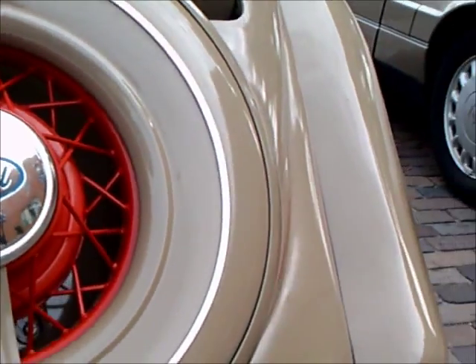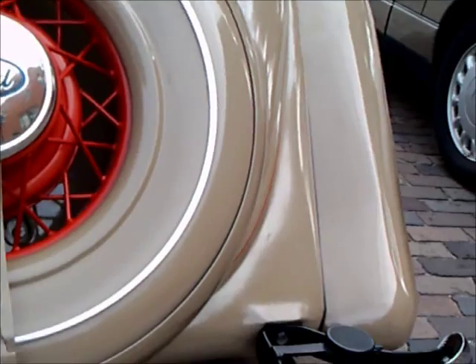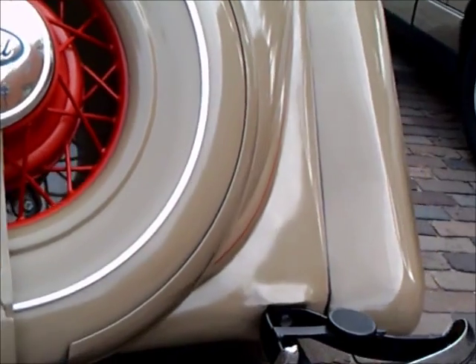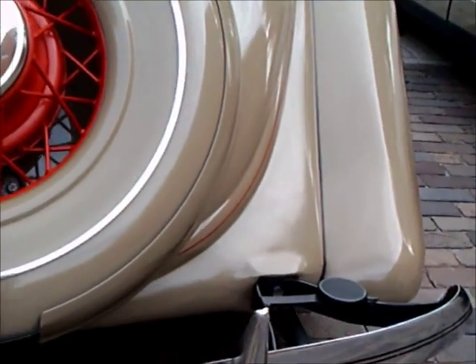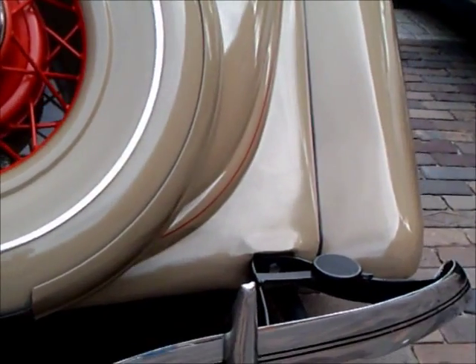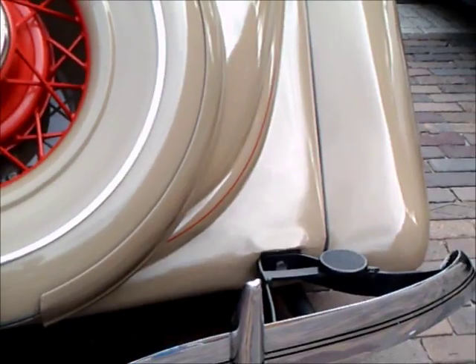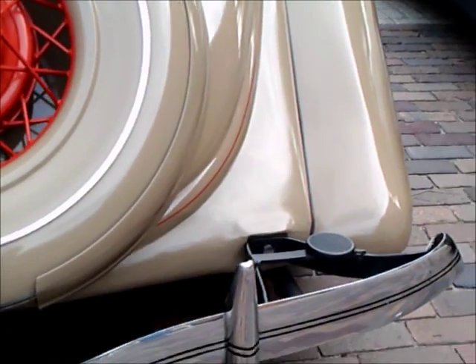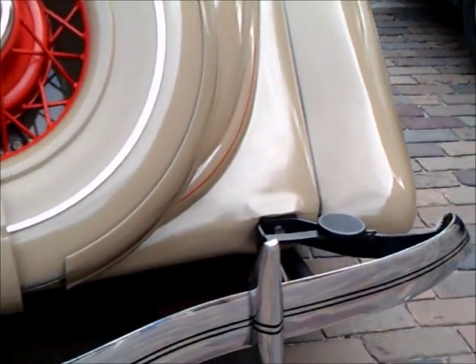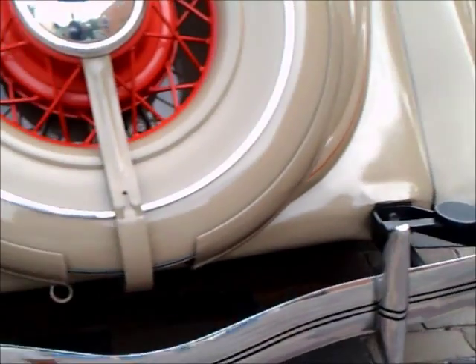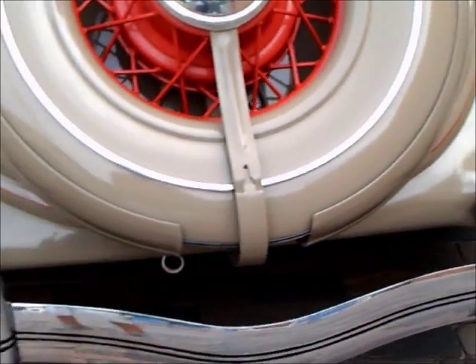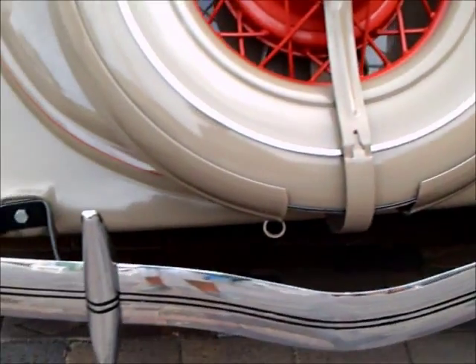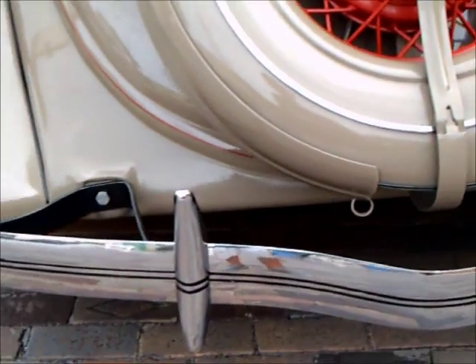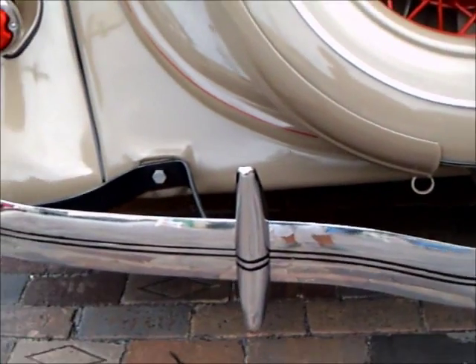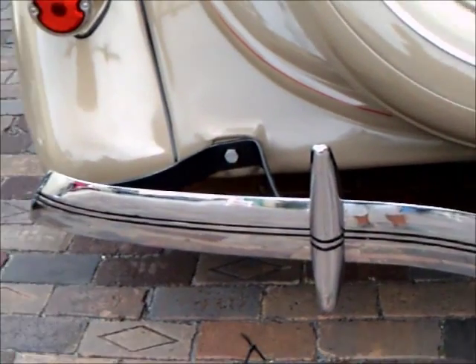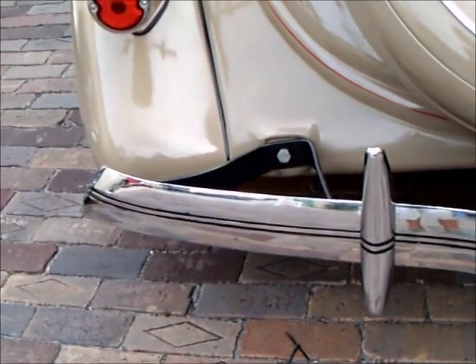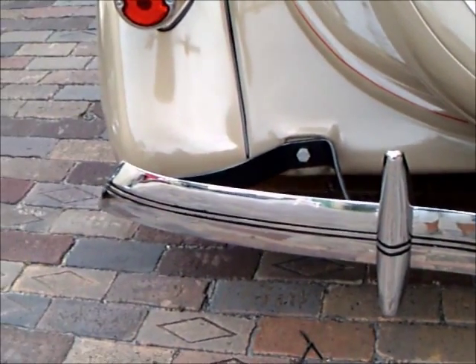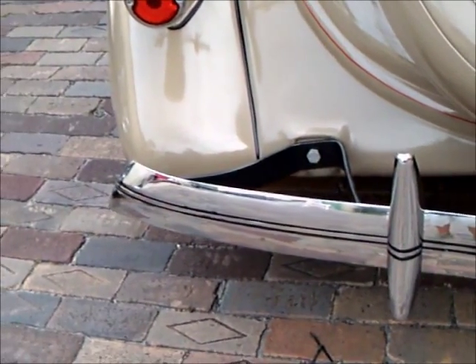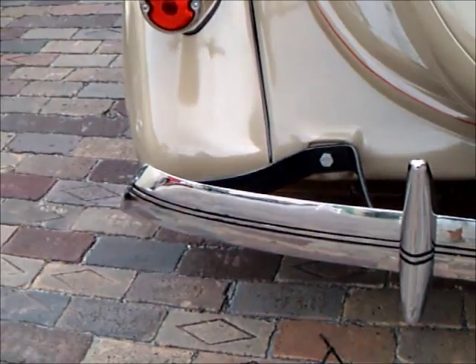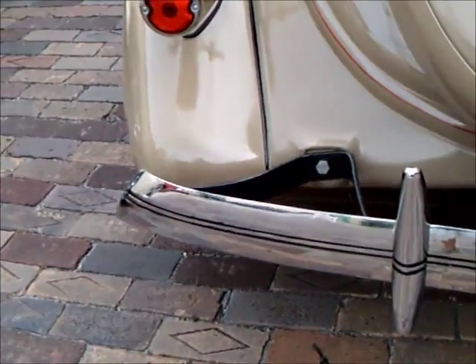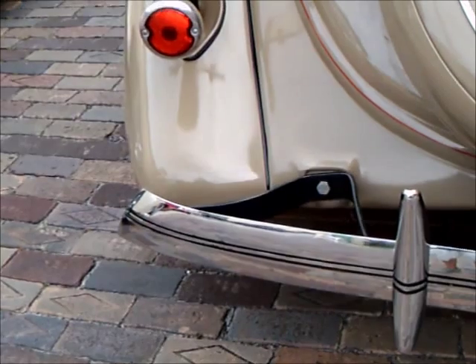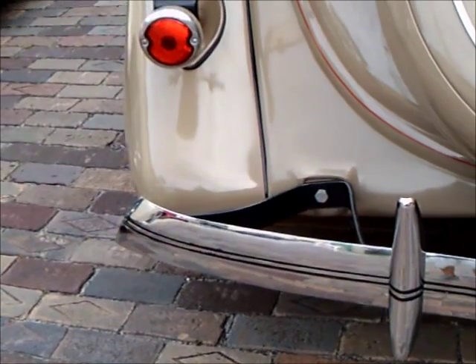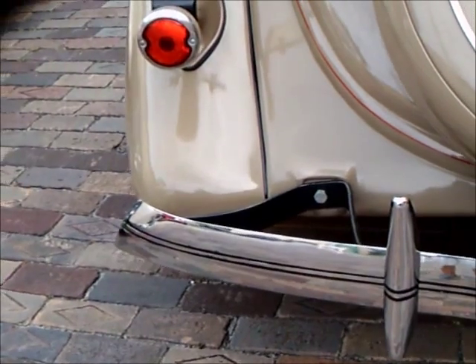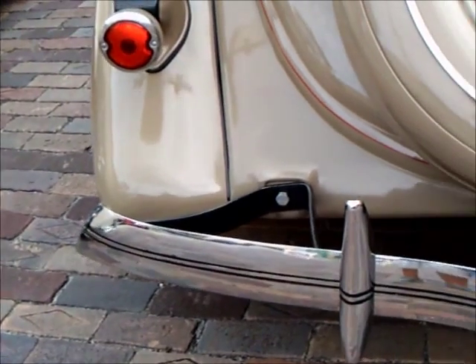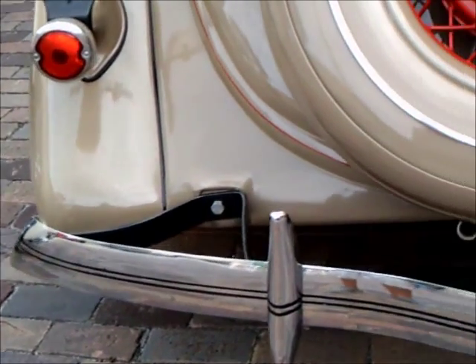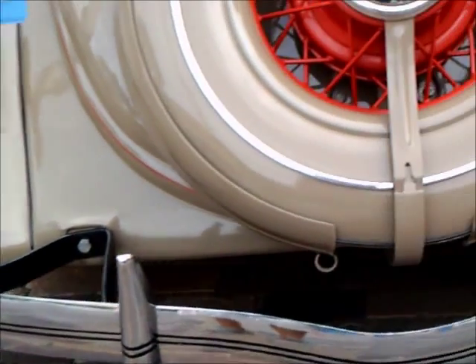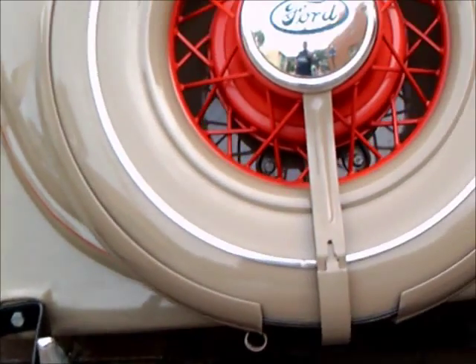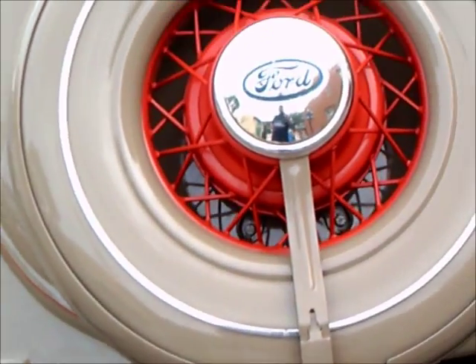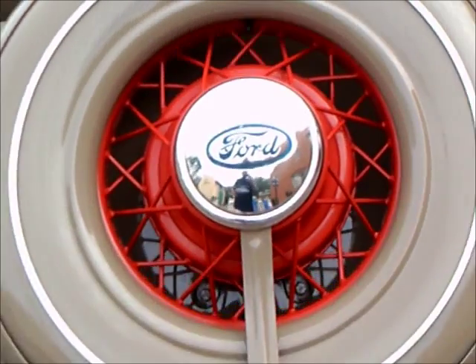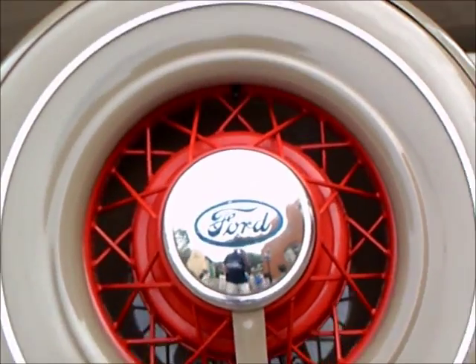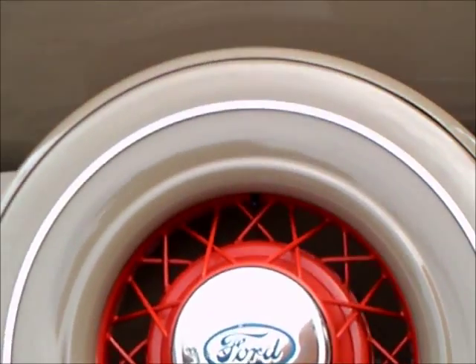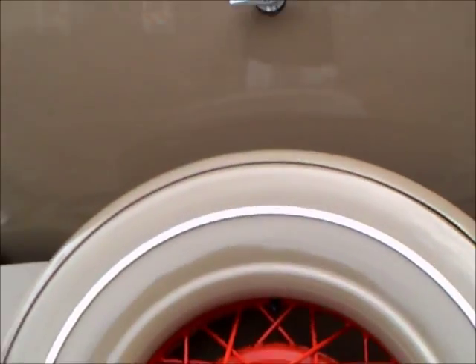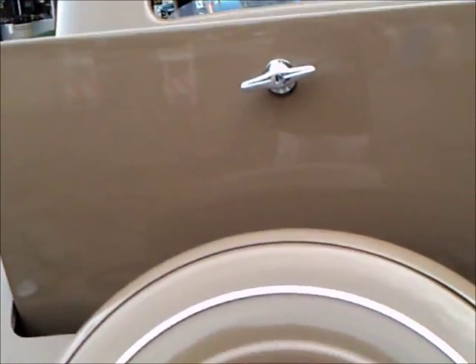Here you see the wire wheel spare tire. And of course there's that one stoplight there on the left — there's none on the right.